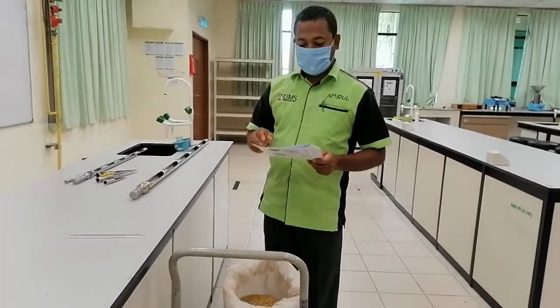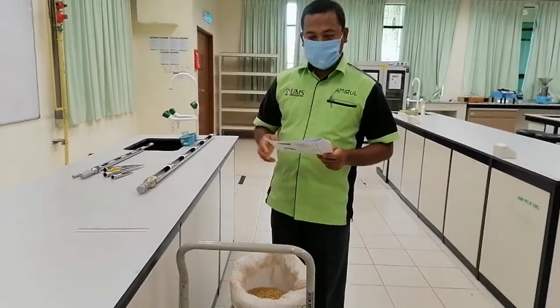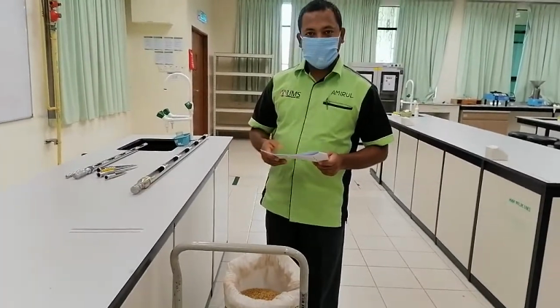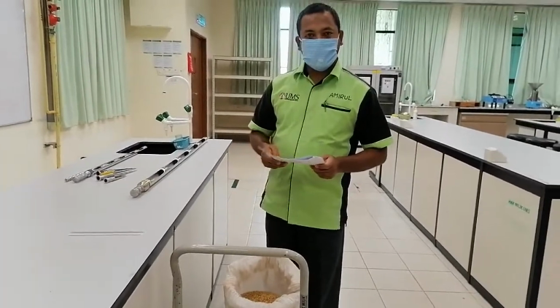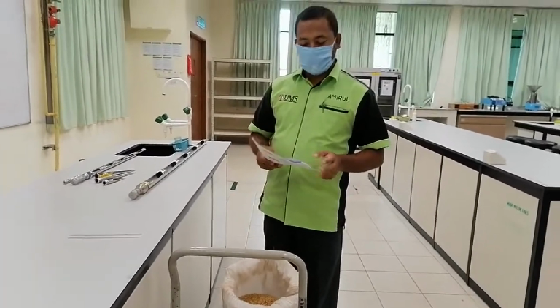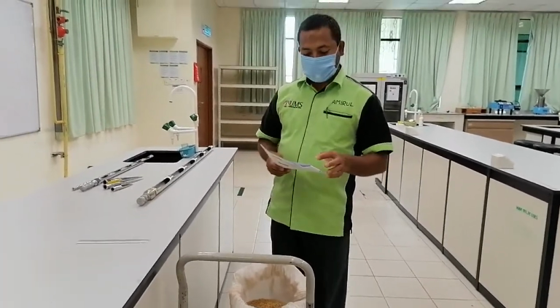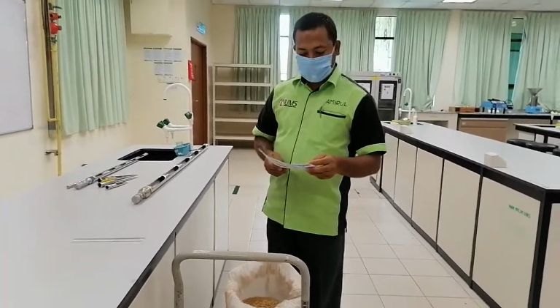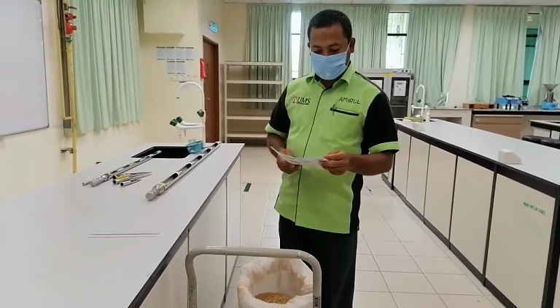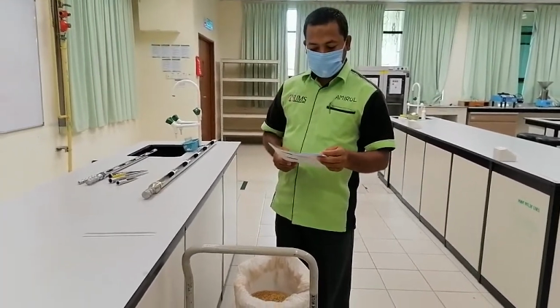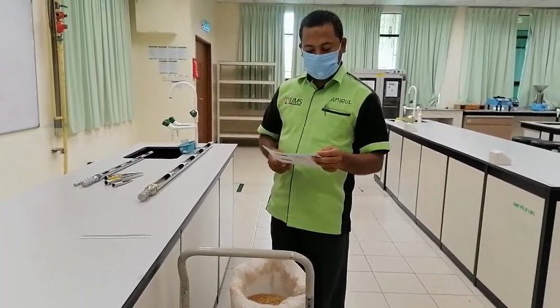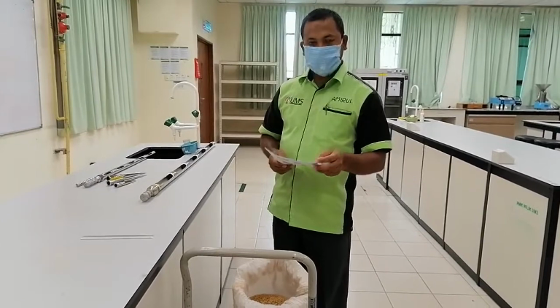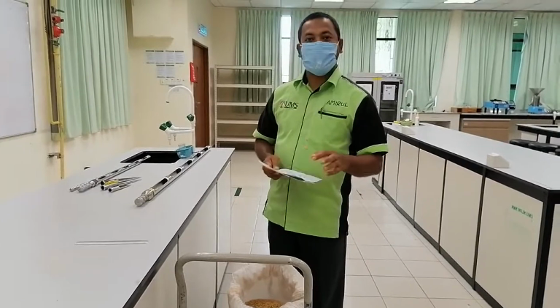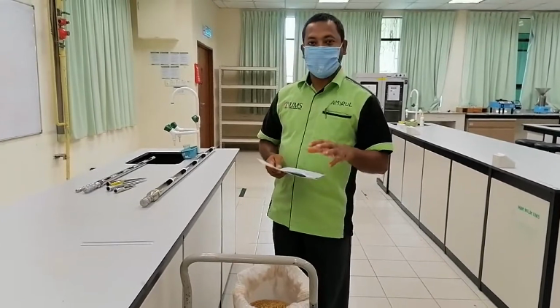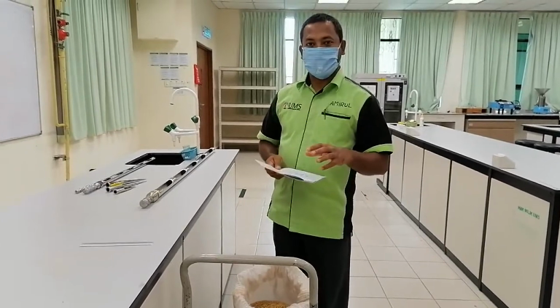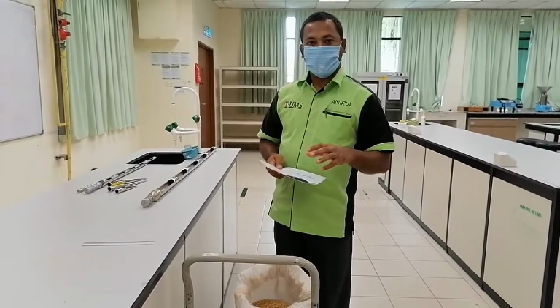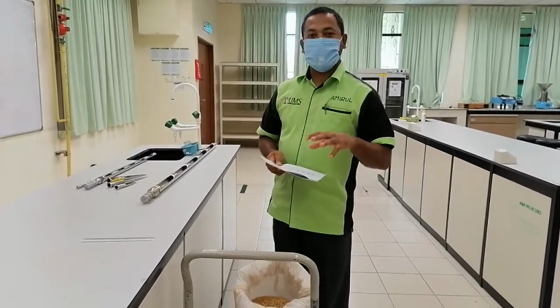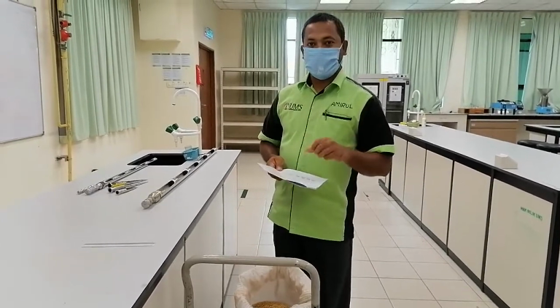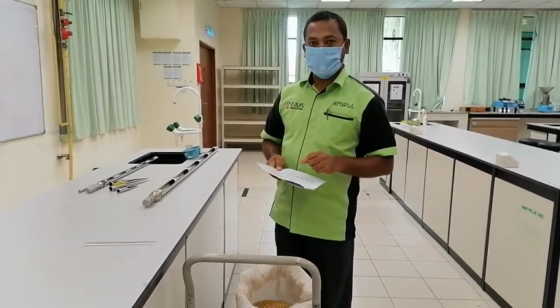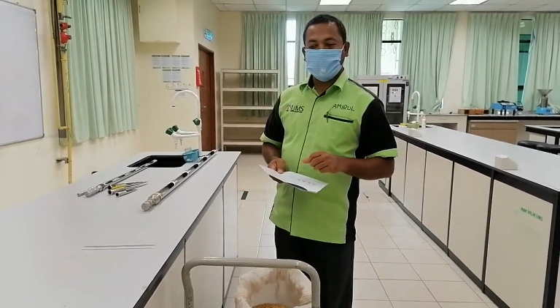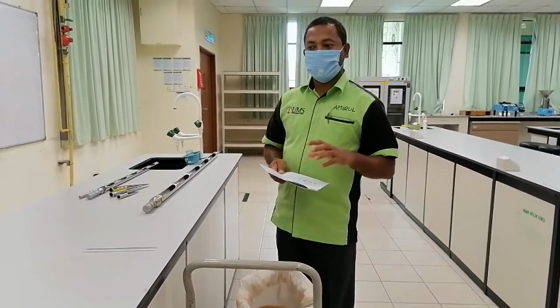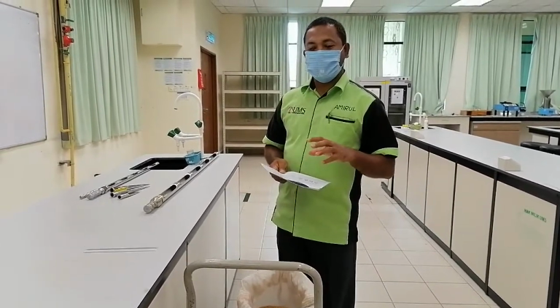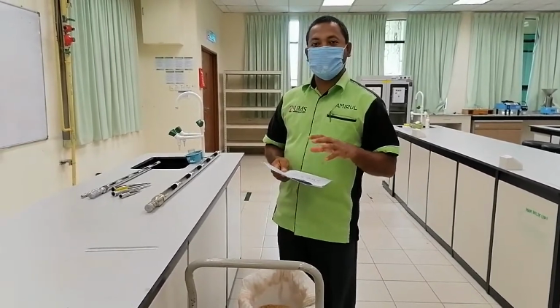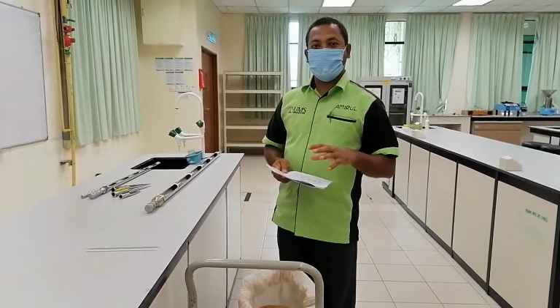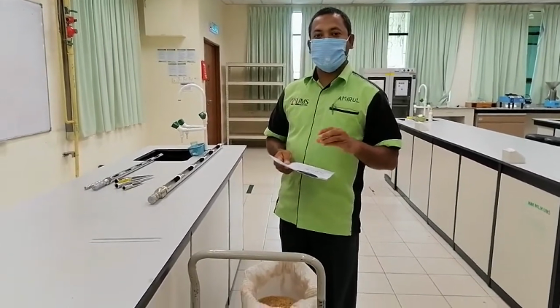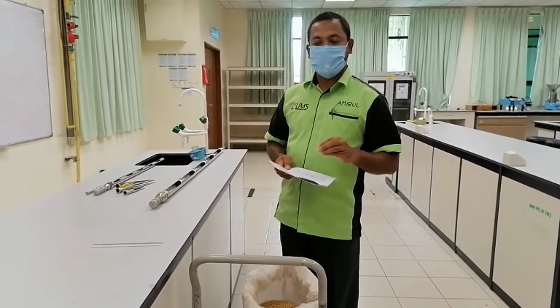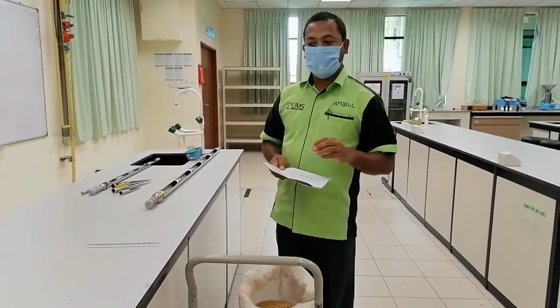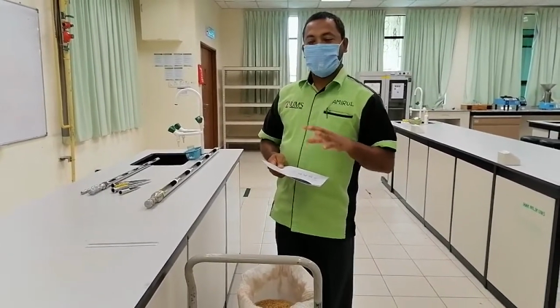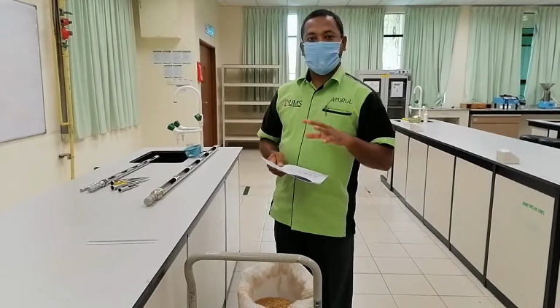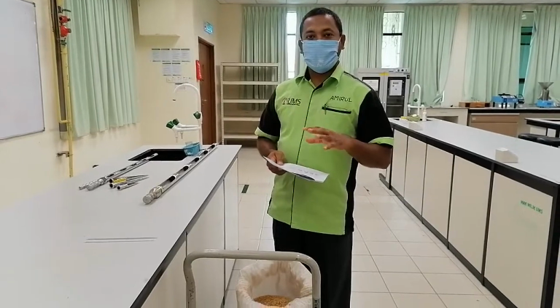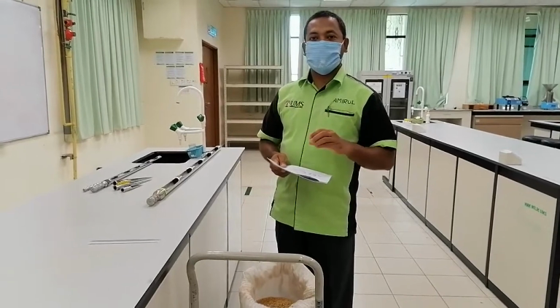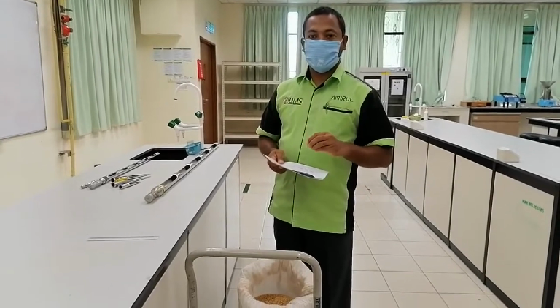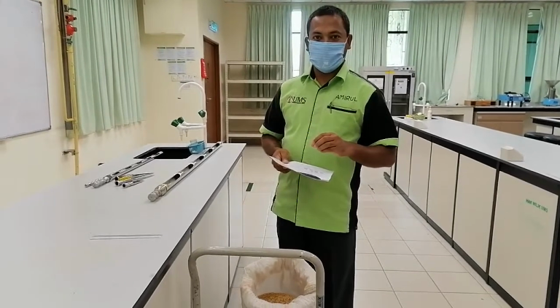Dear students, today is our third practical. The third practical is about sampling — seed sampling. We will look at how we can do the sampling of seeds for our specific purpose.